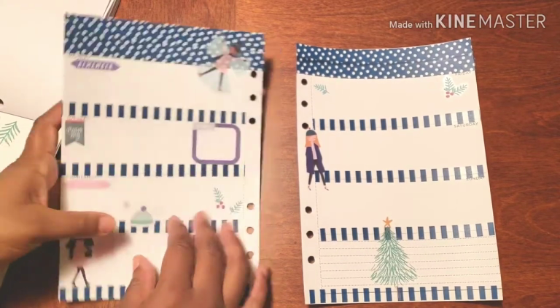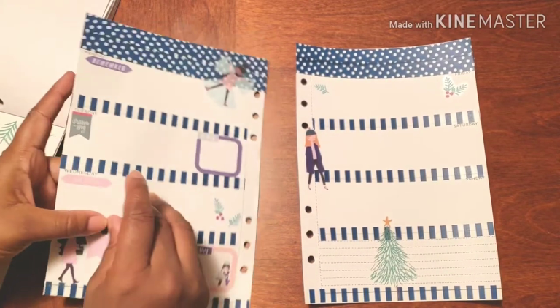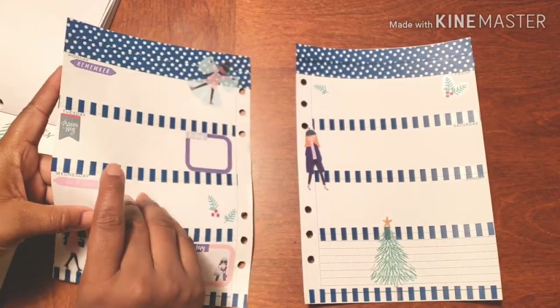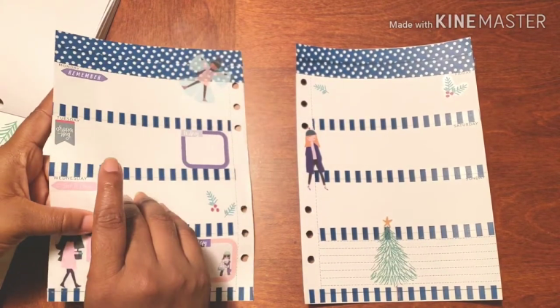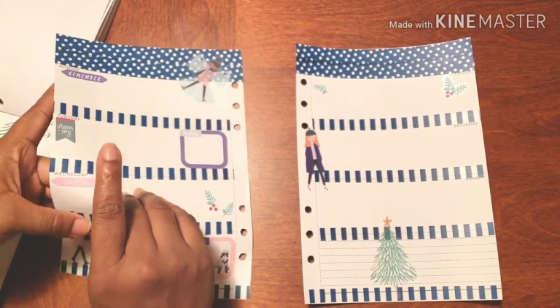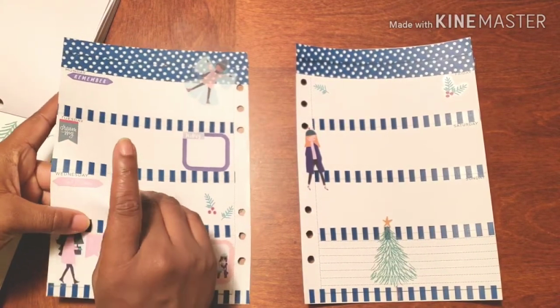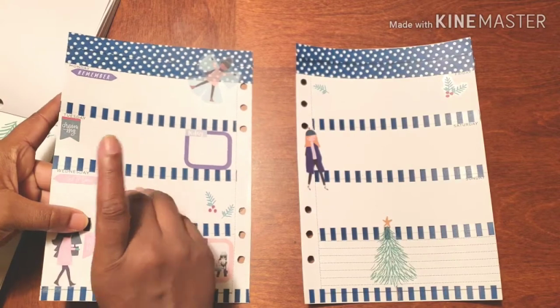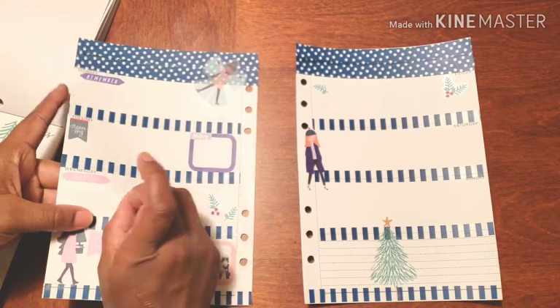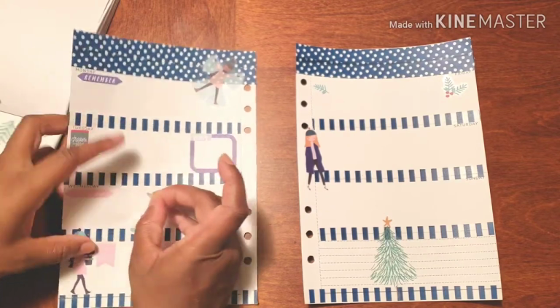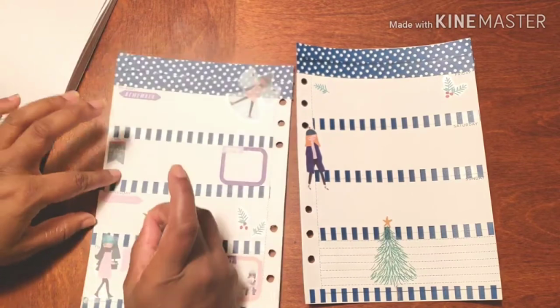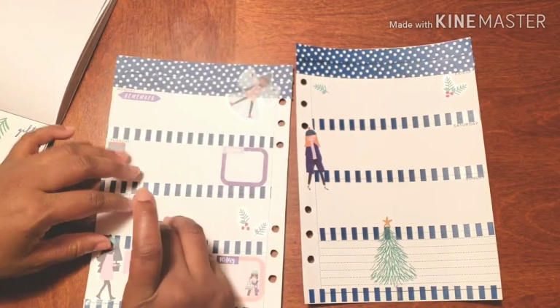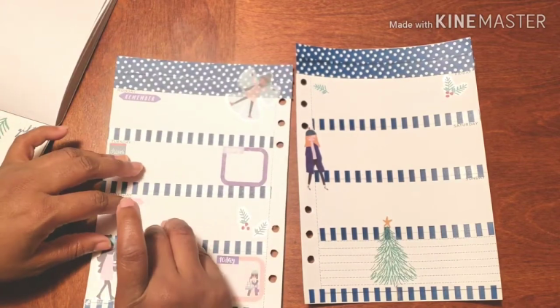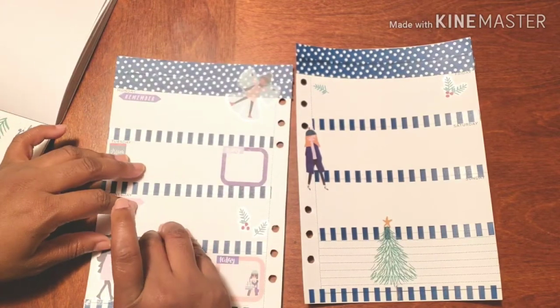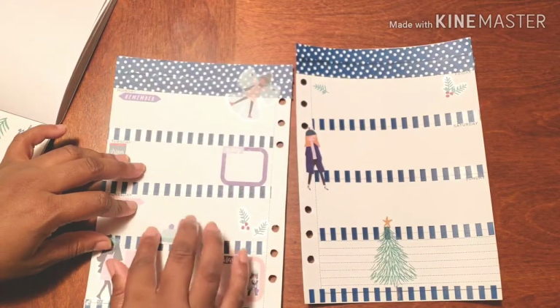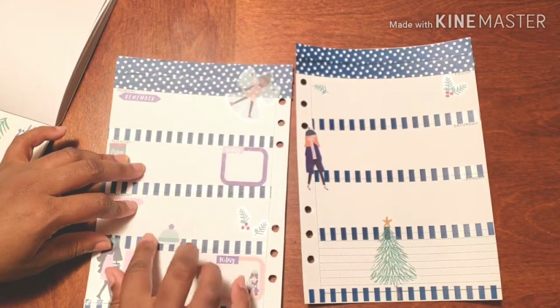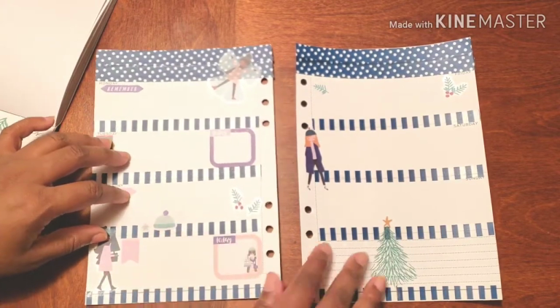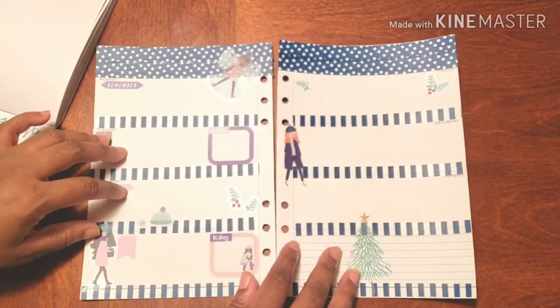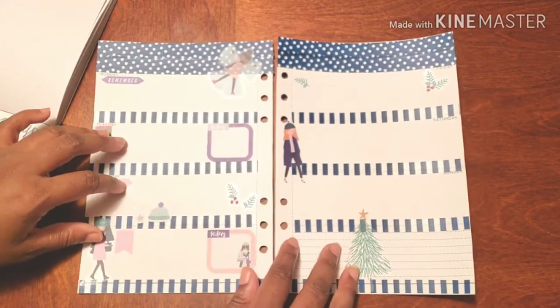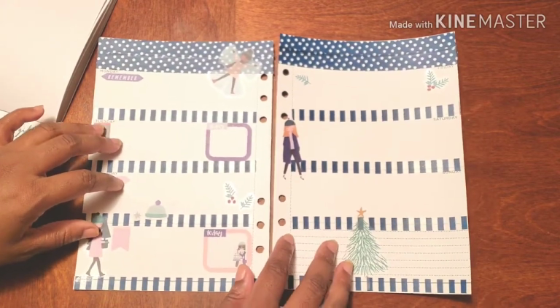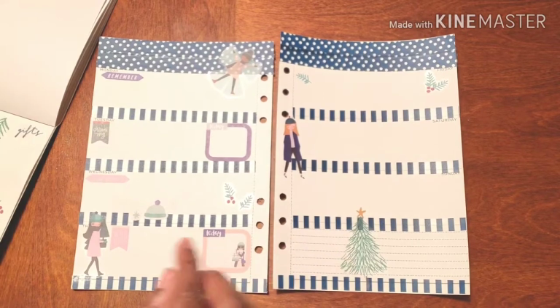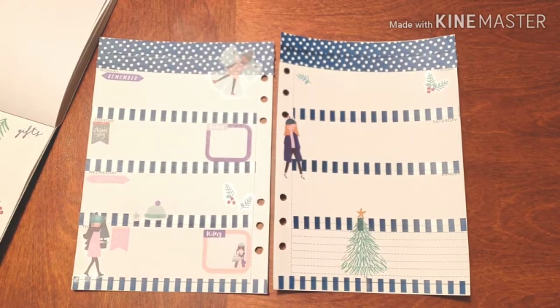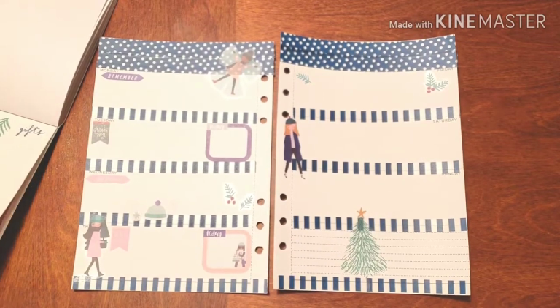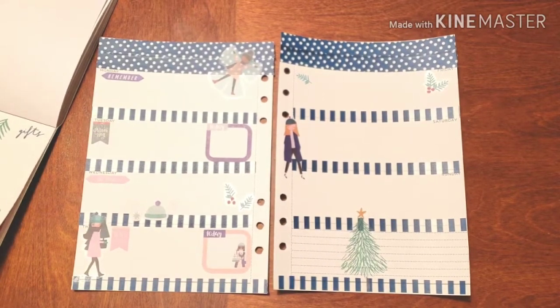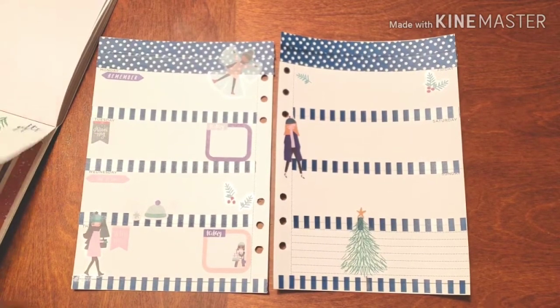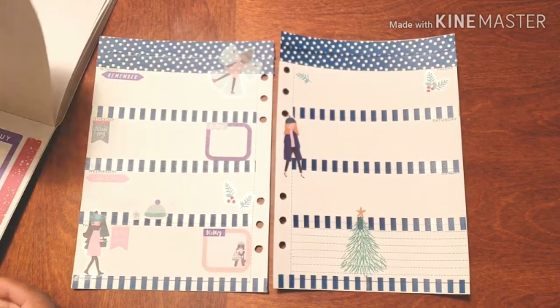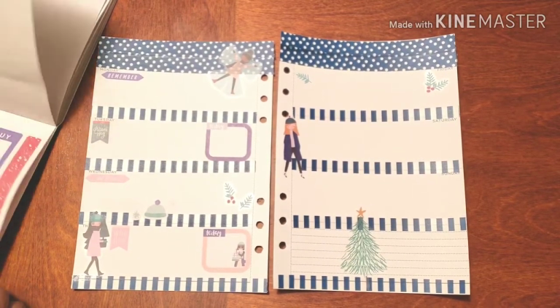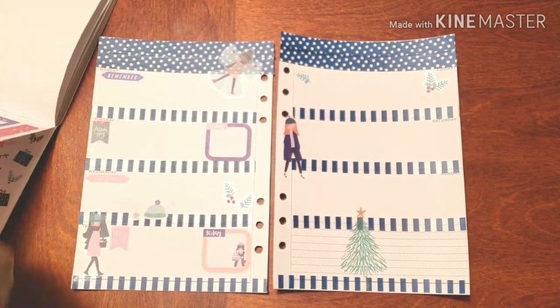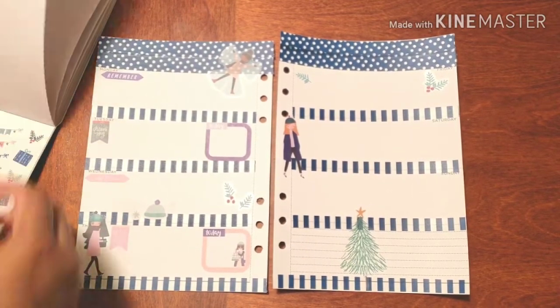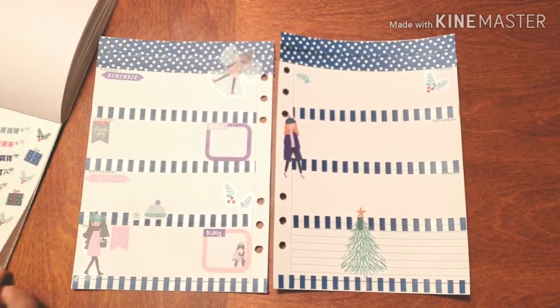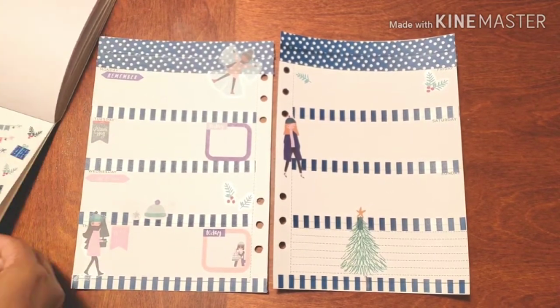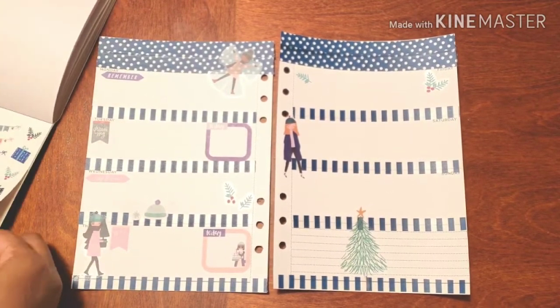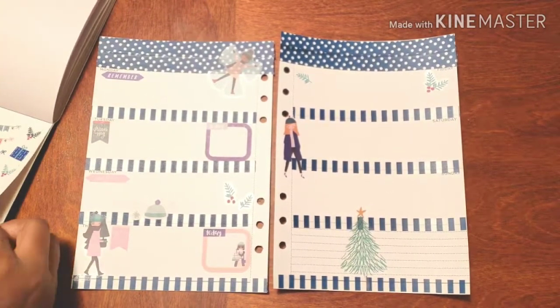I need to leave a little space to actually write, to be honest. Let's move this a little further down. And I think yeah, there are some gift stickers too.